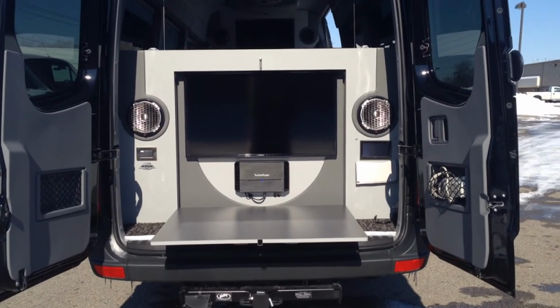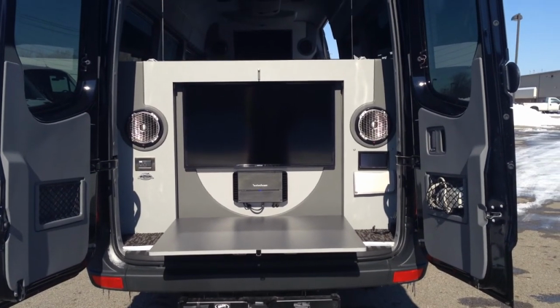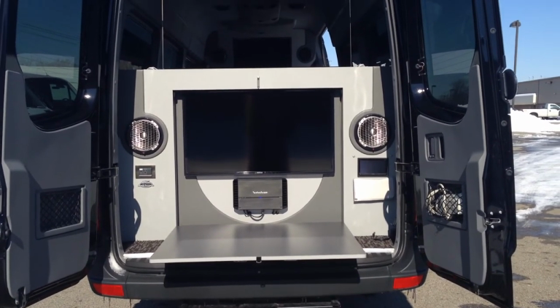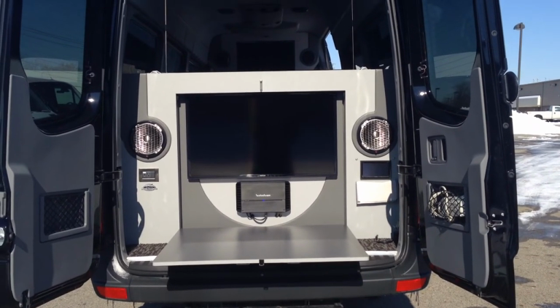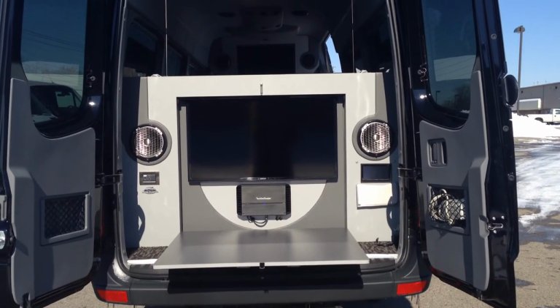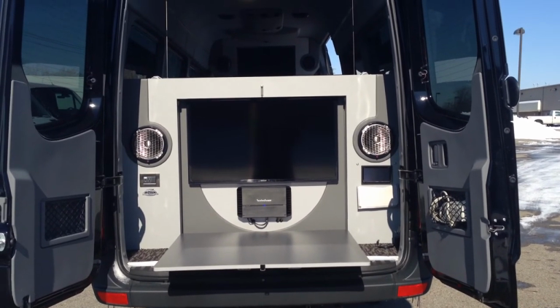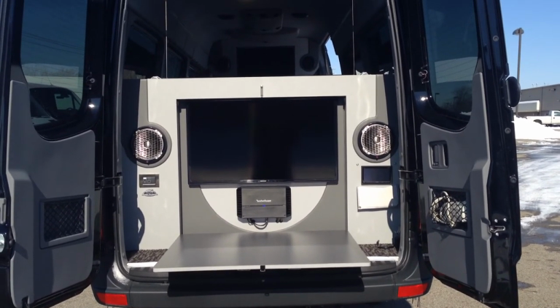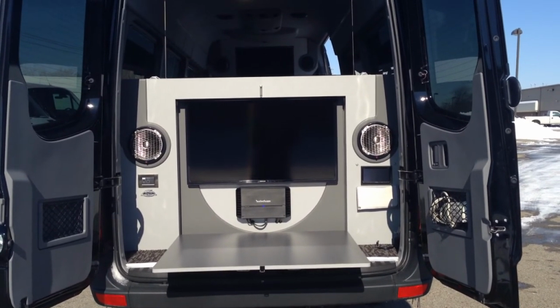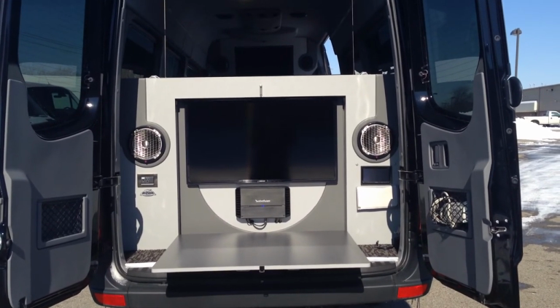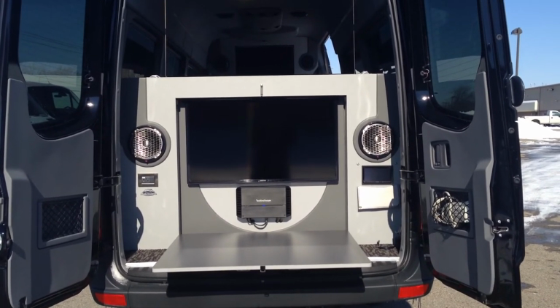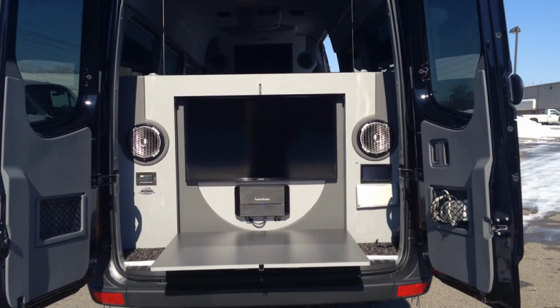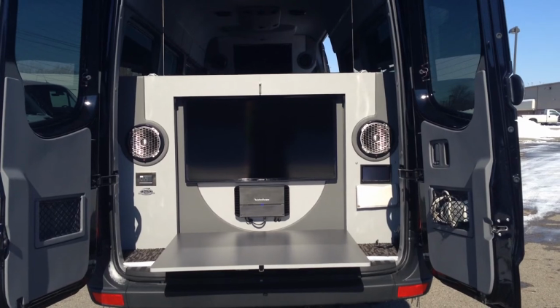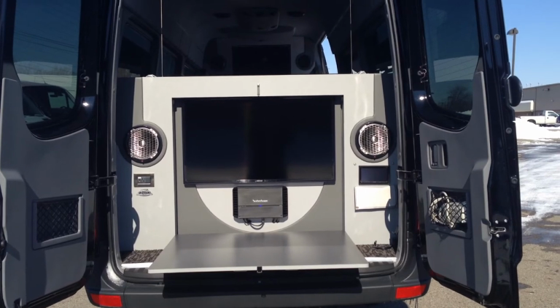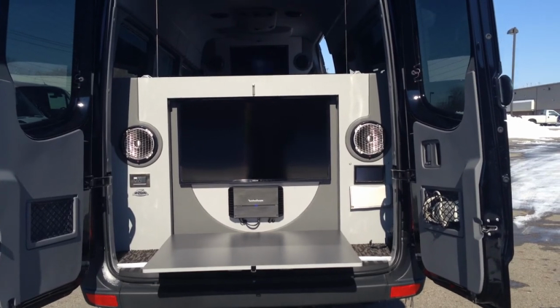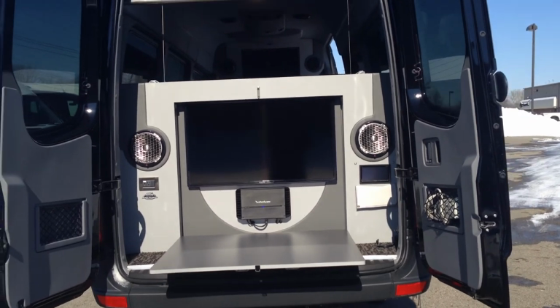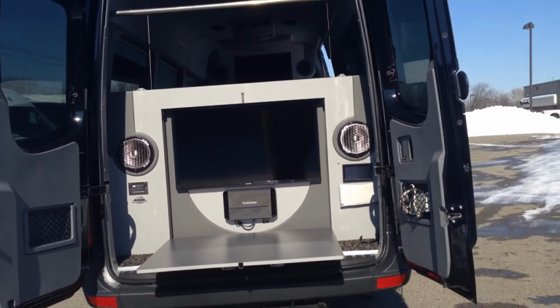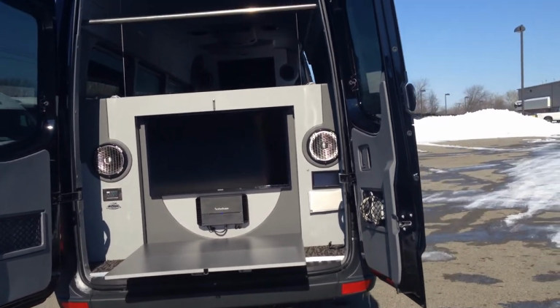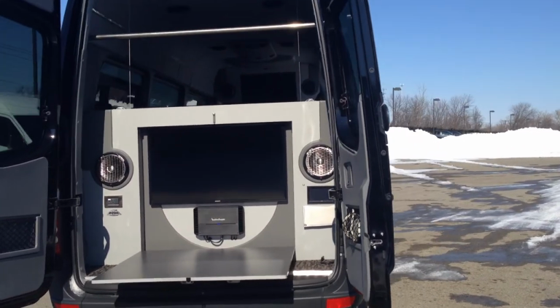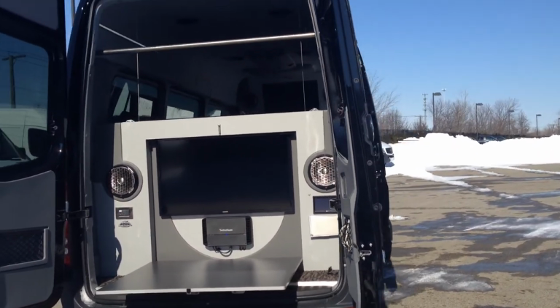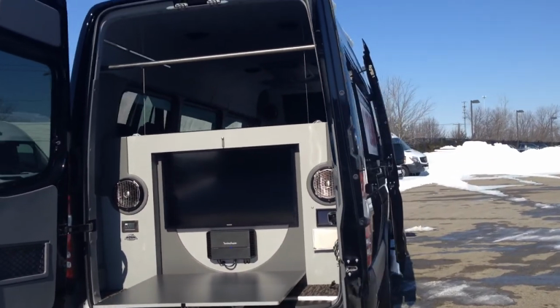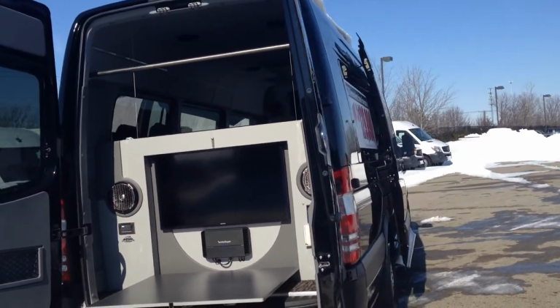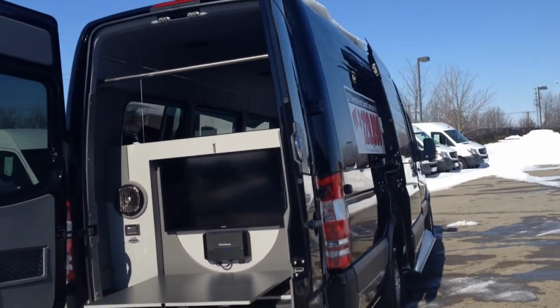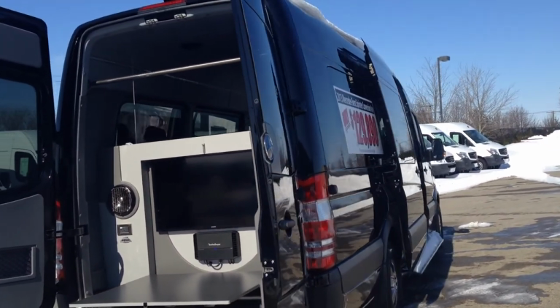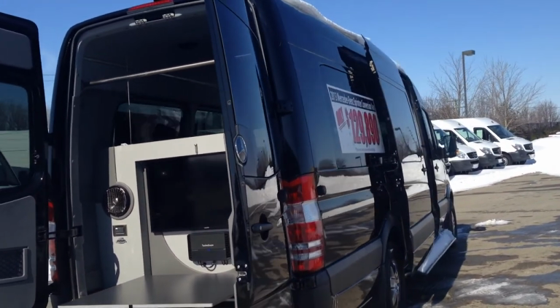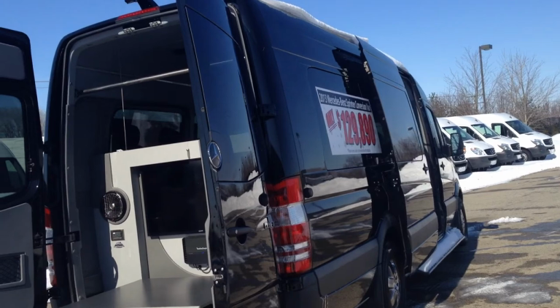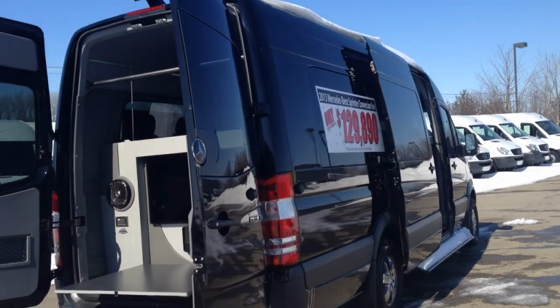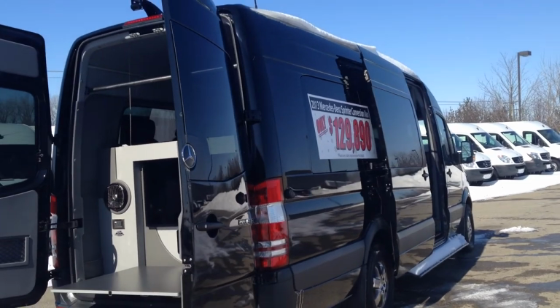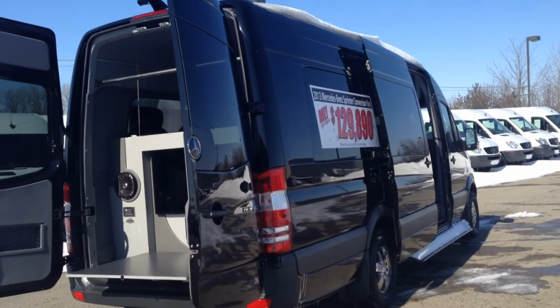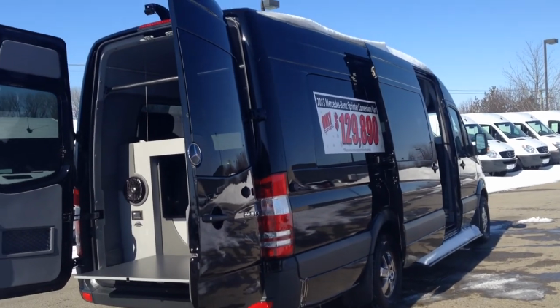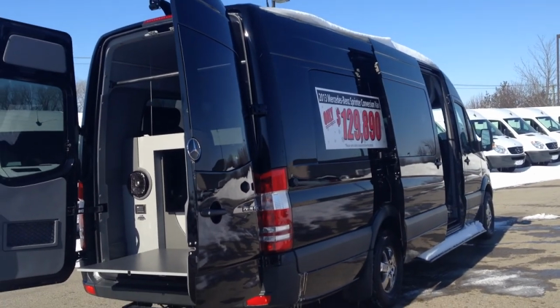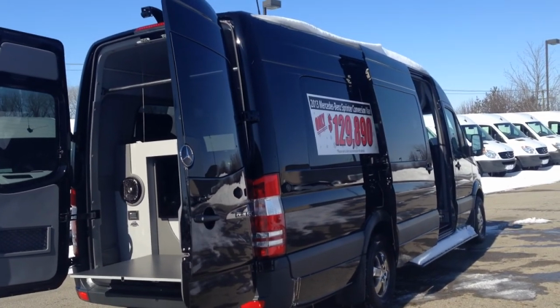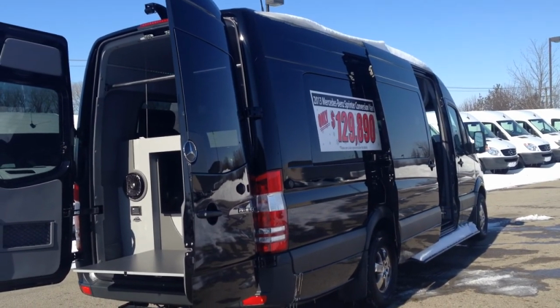If you have any other questions, you can reach me, Eric, here at Mercedes-Benz of Easton in Columbus, Ohio — 614-383-4914. Thank you very much, and have a good day.